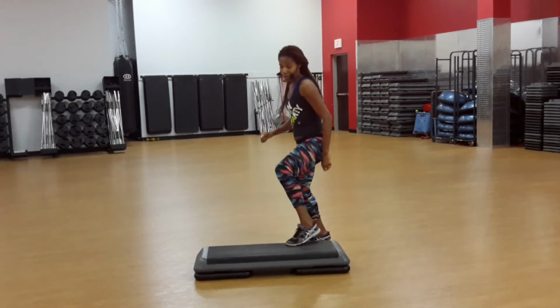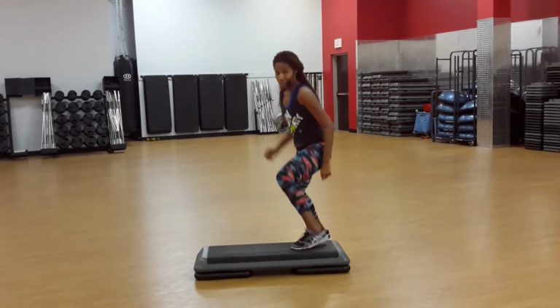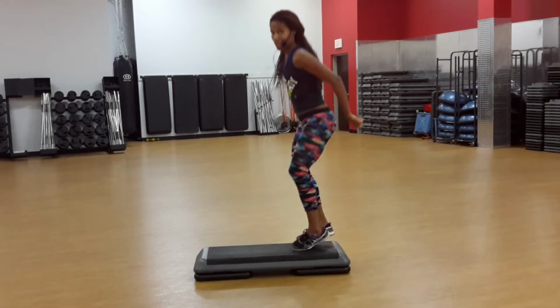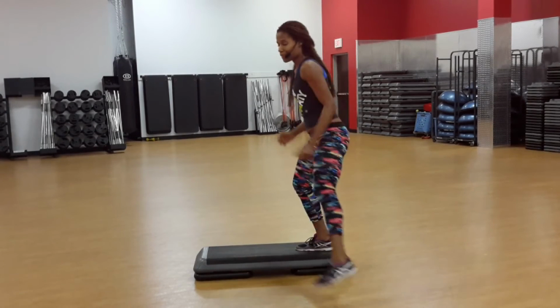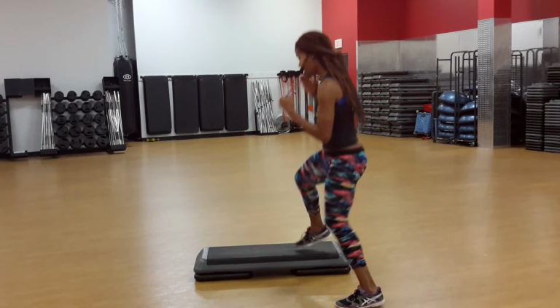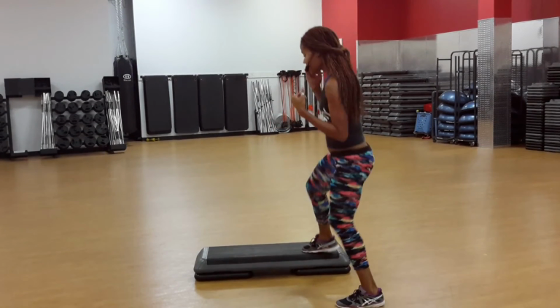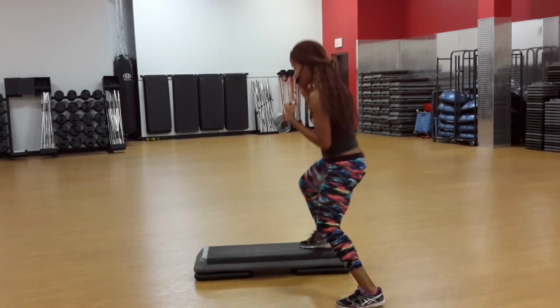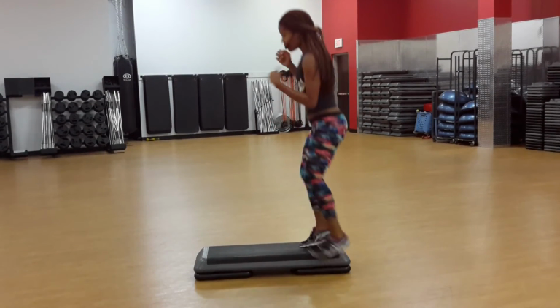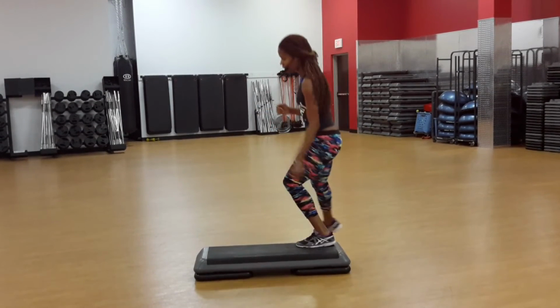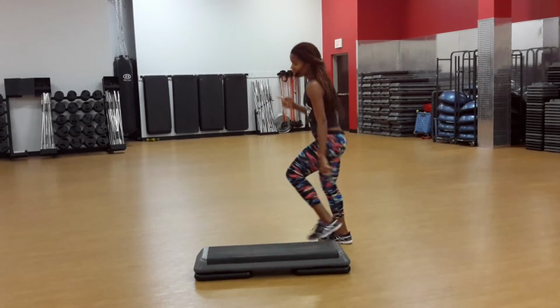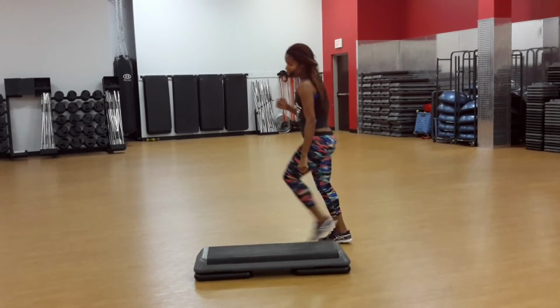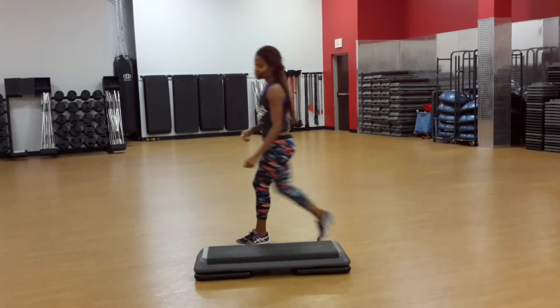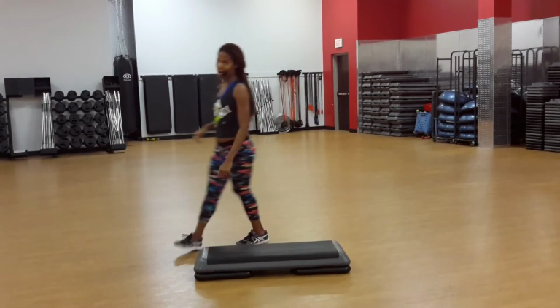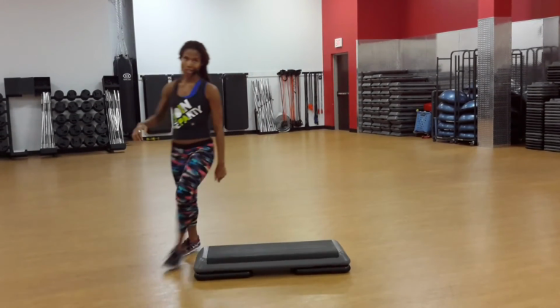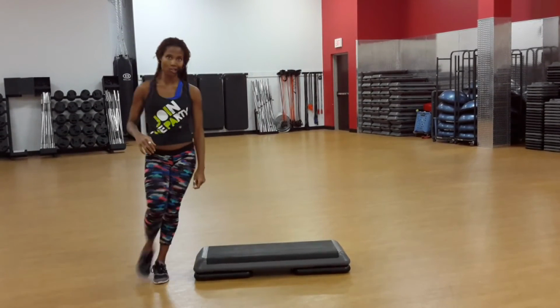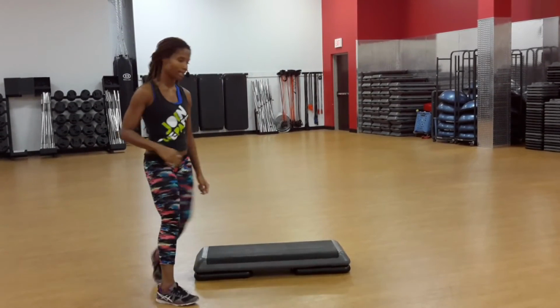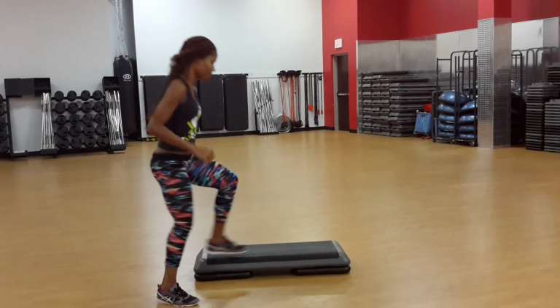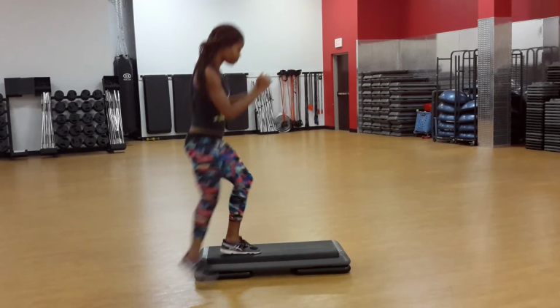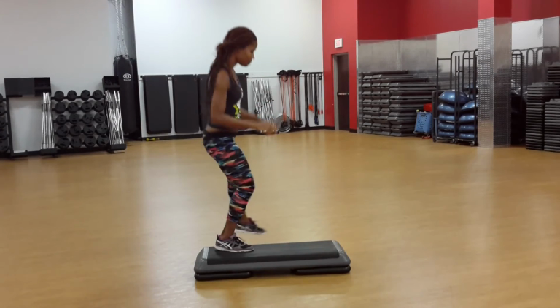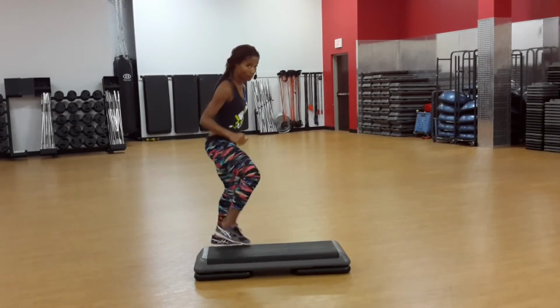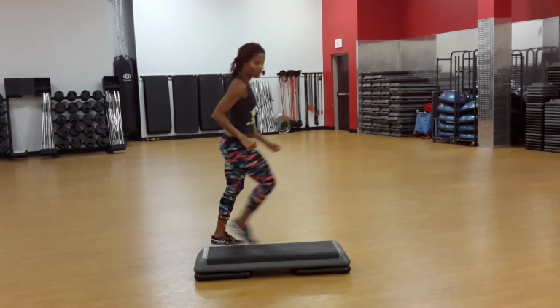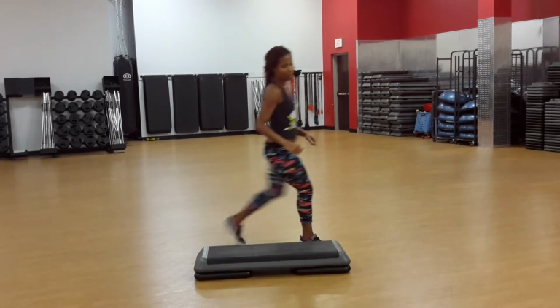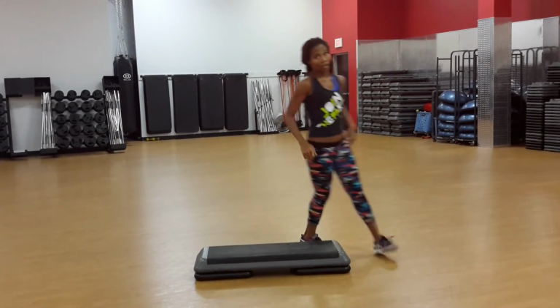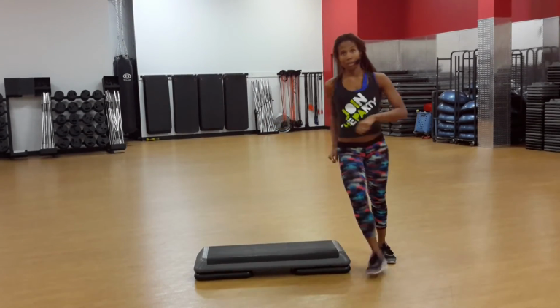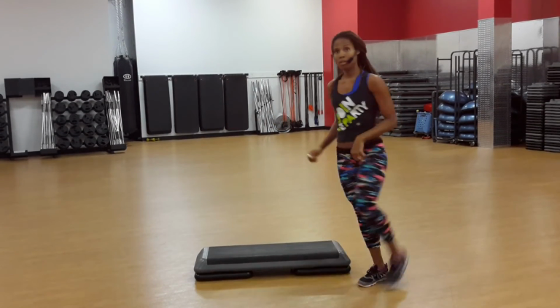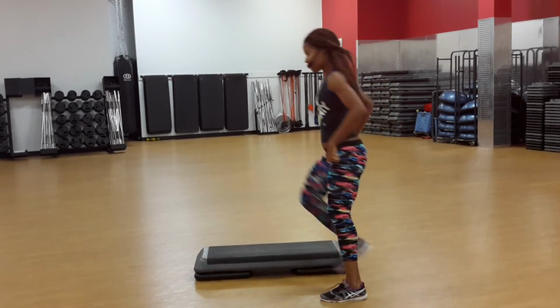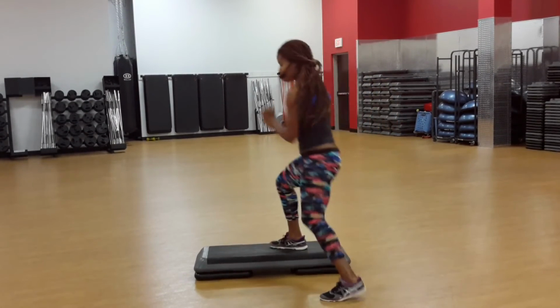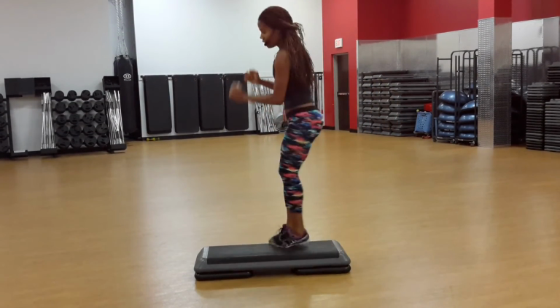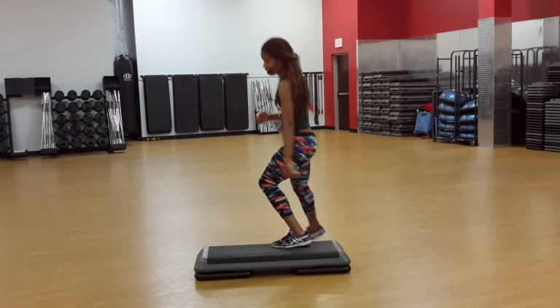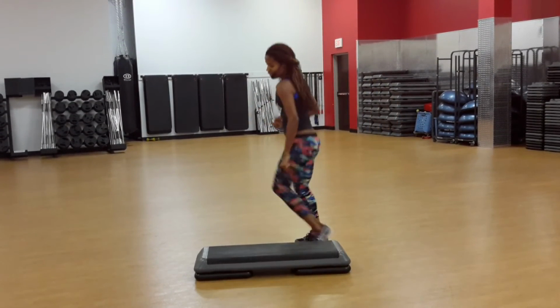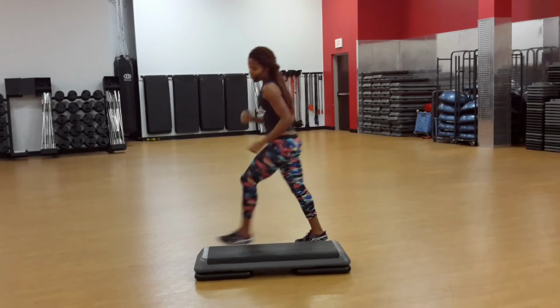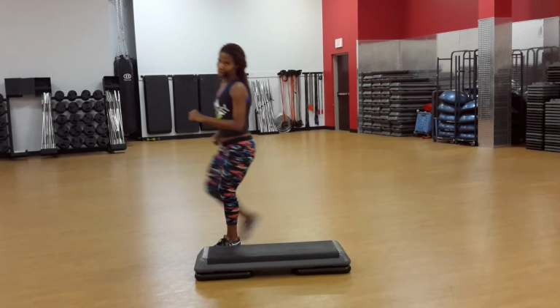Another option: take it over and then march around. It's going to change your lead. You can go over it and march it.